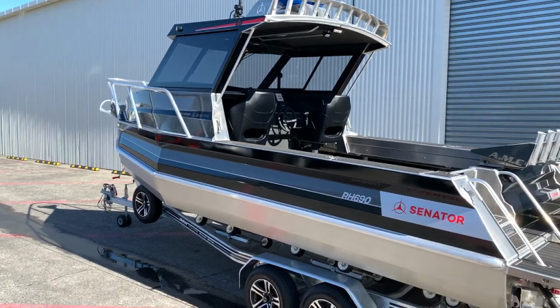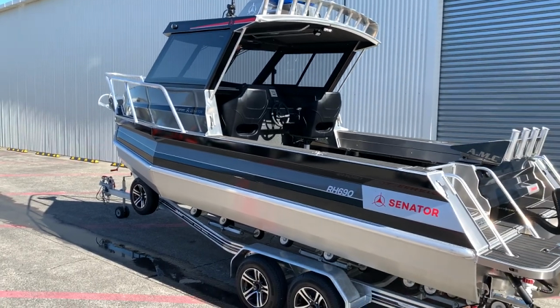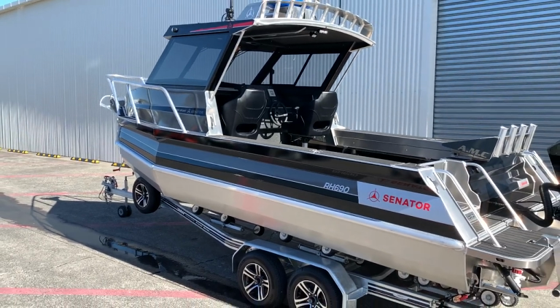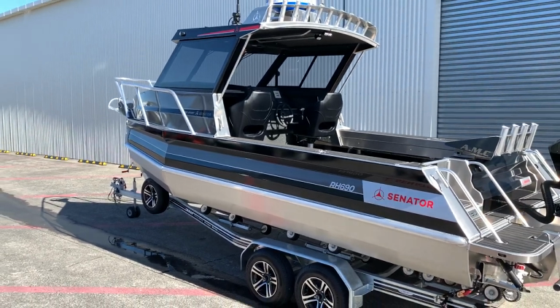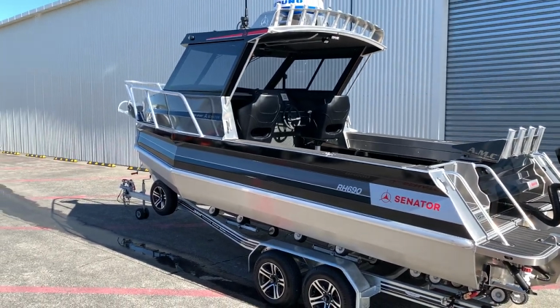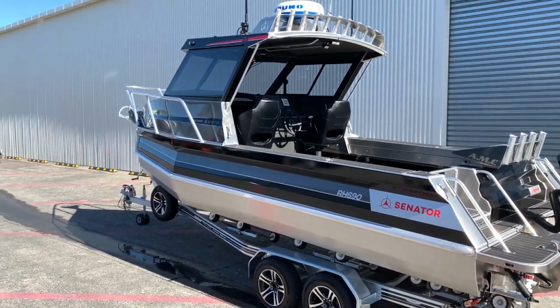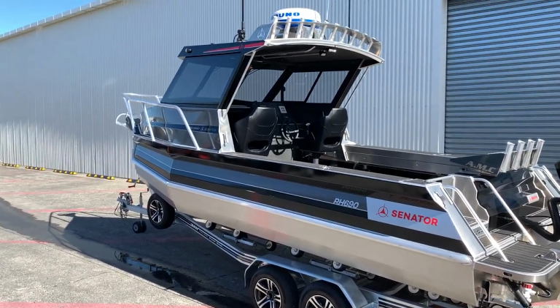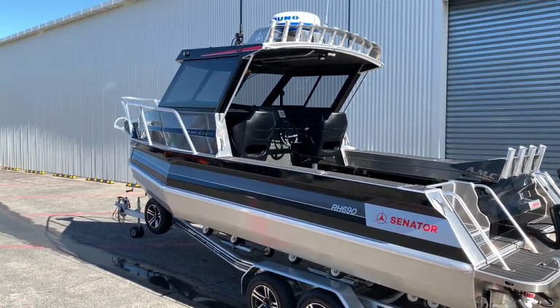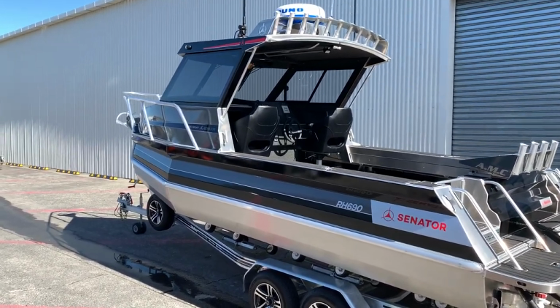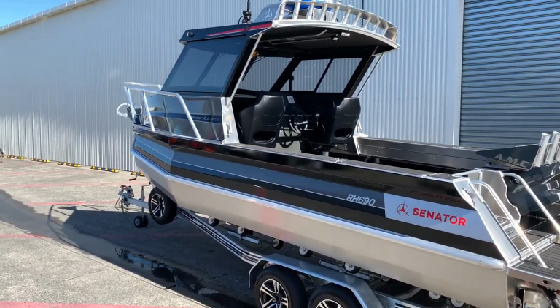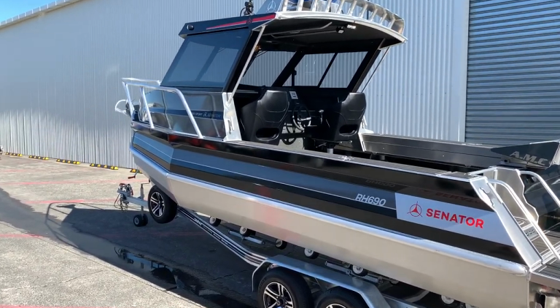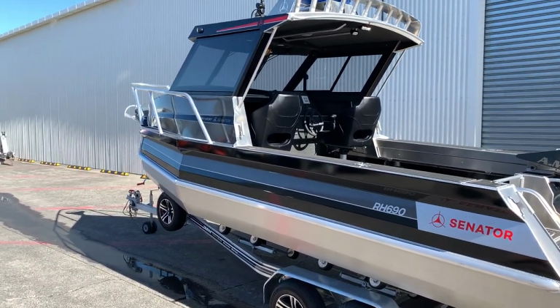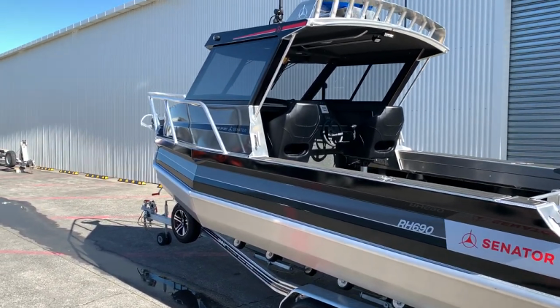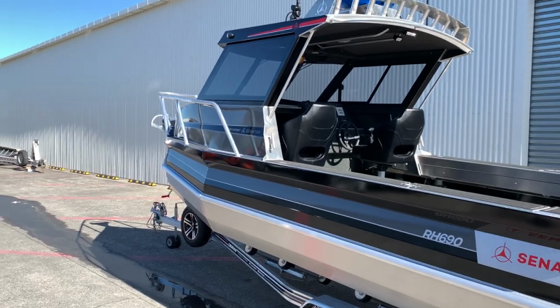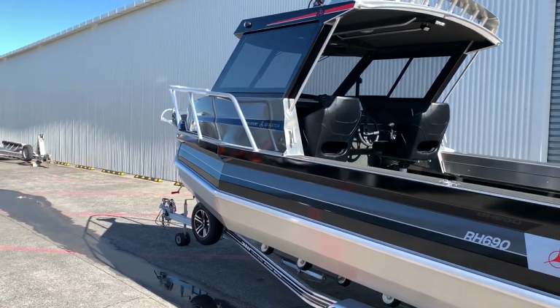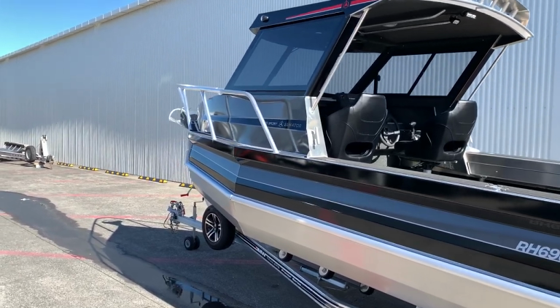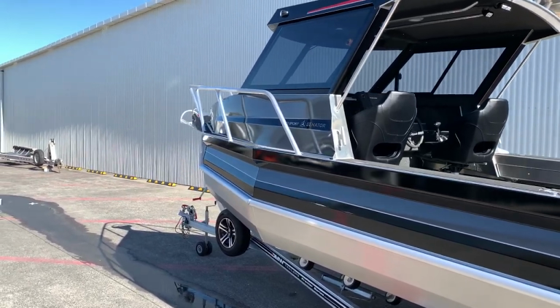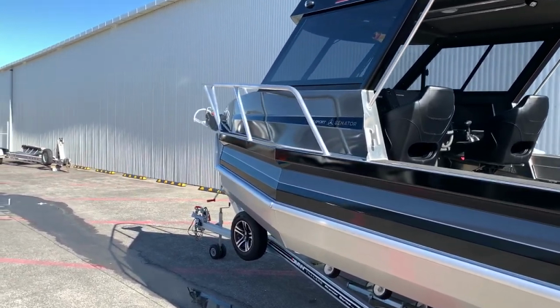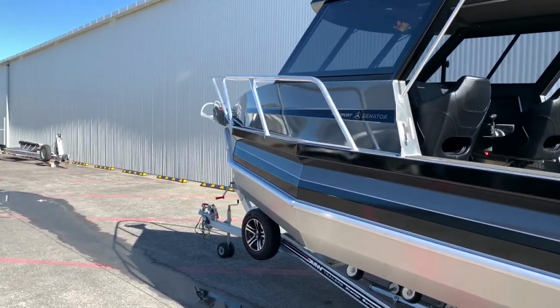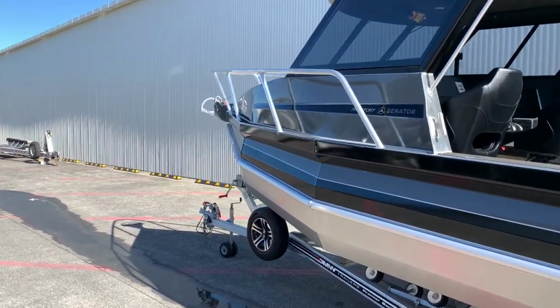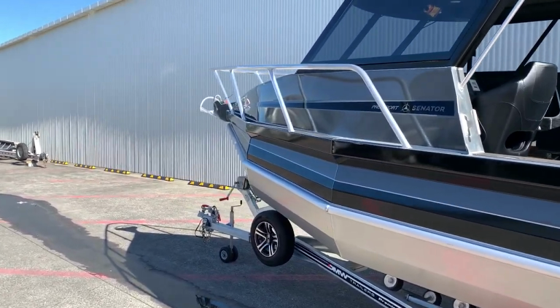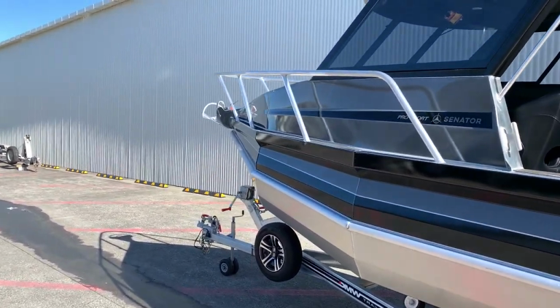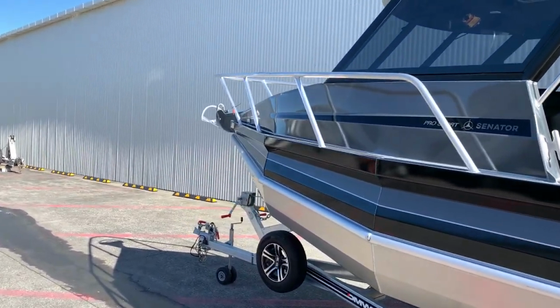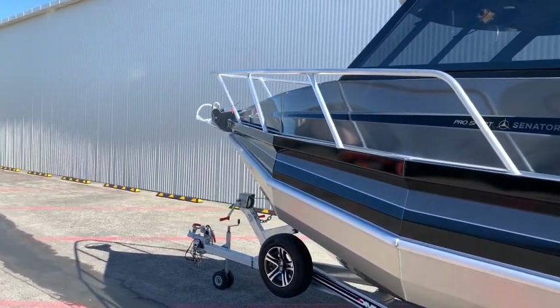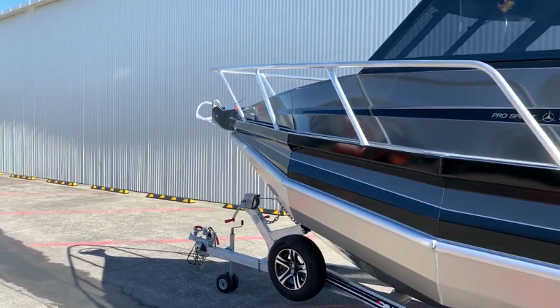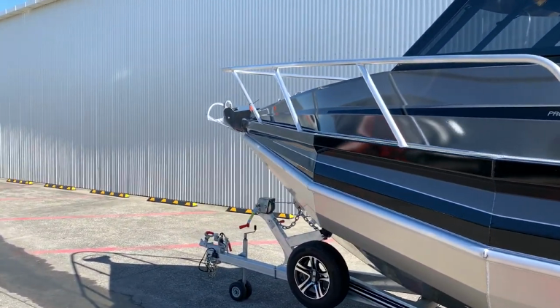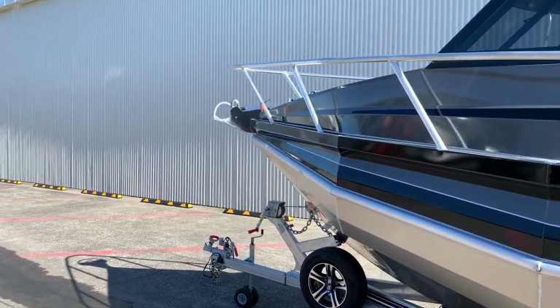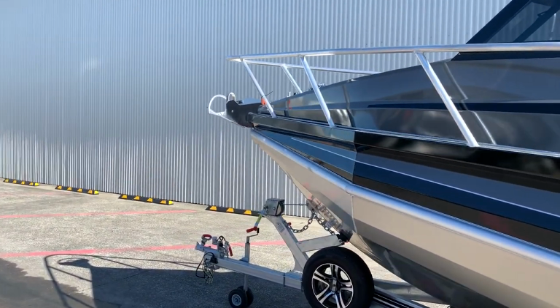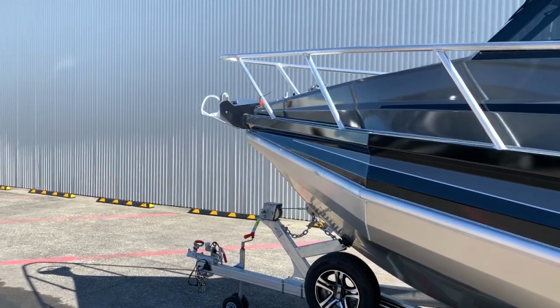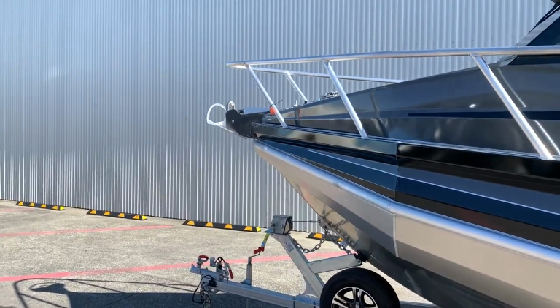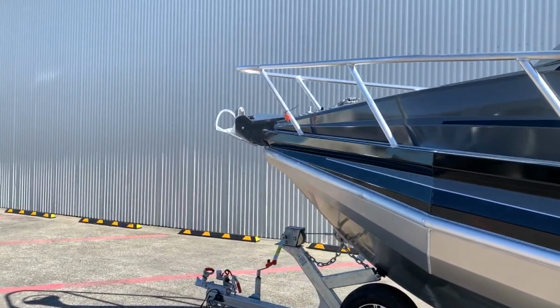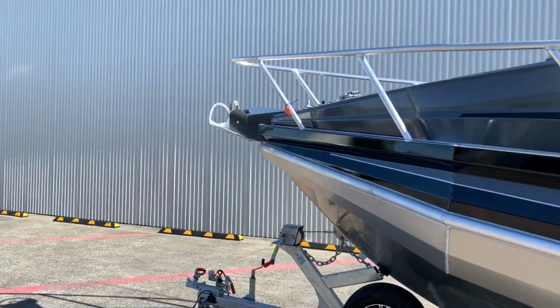This one has a full wrap from the bump rail up in two colours. It also has a 1020 style bell rail, and up the front we have a Maxwell RC8 winch.